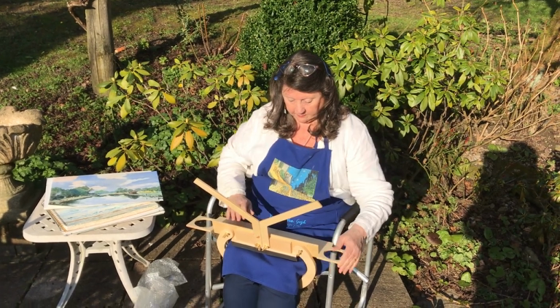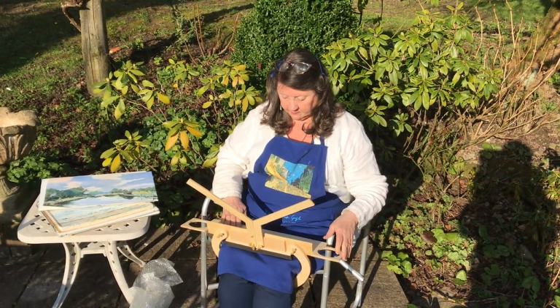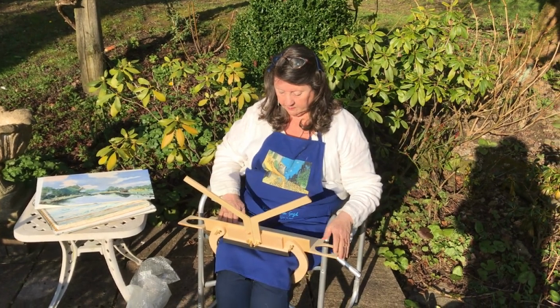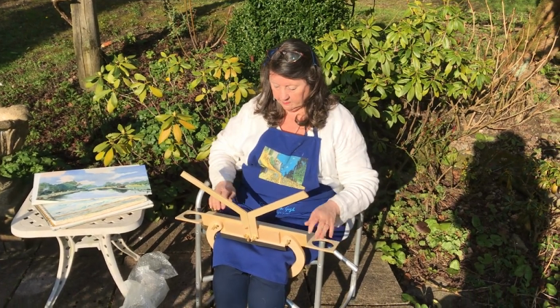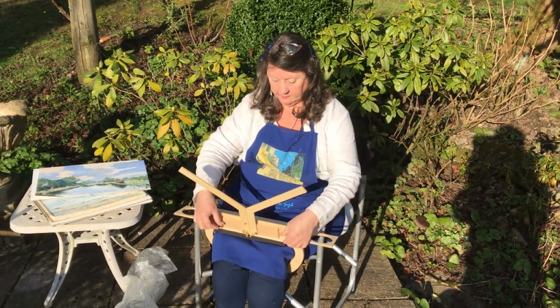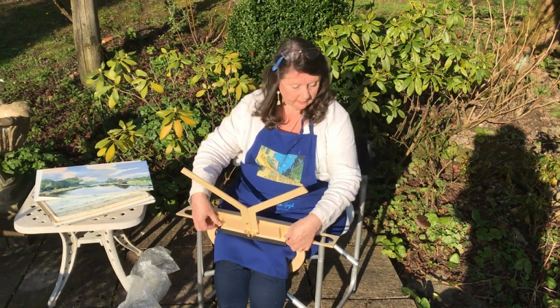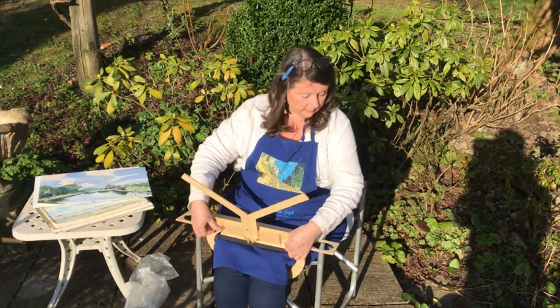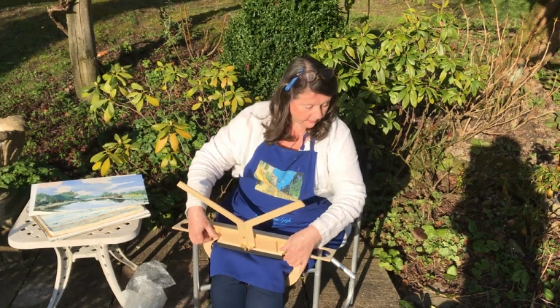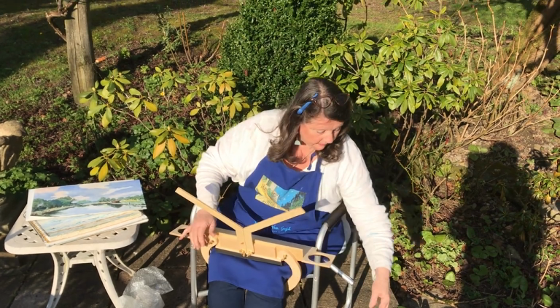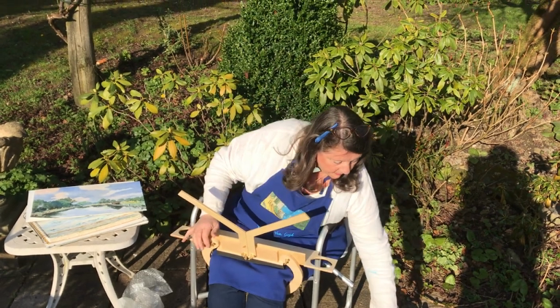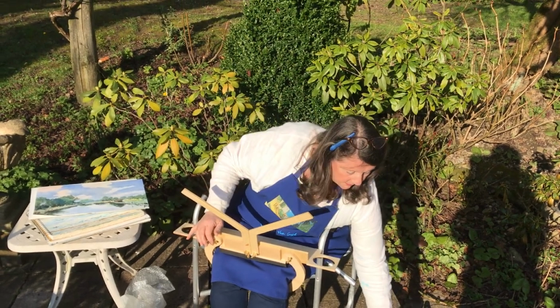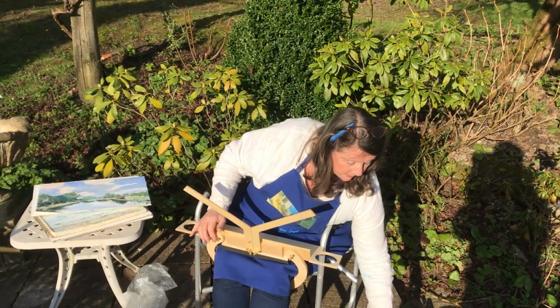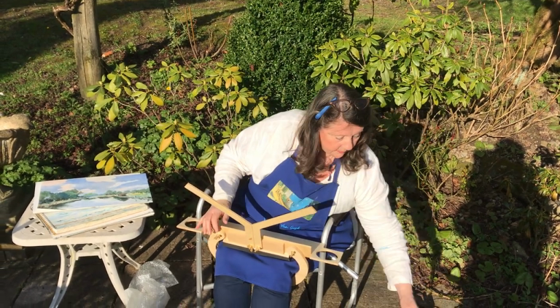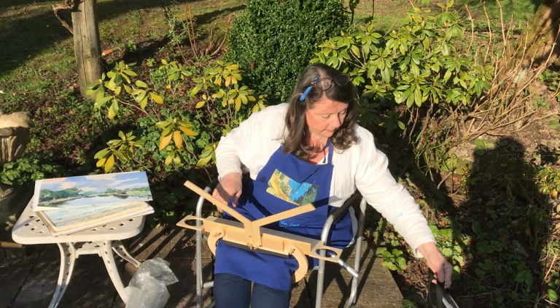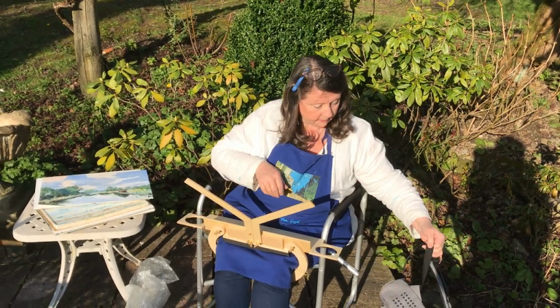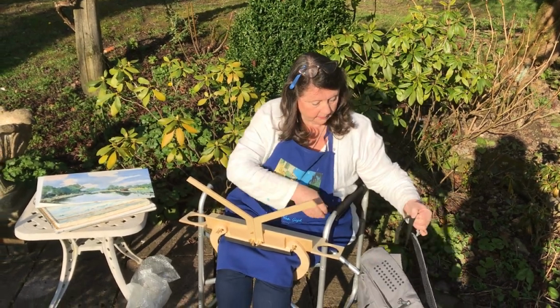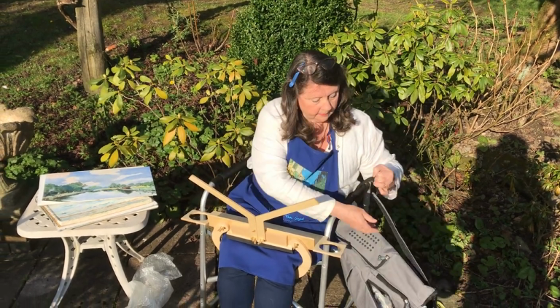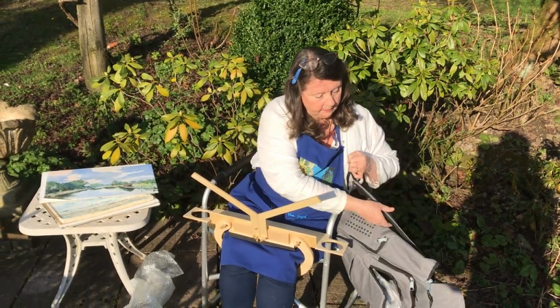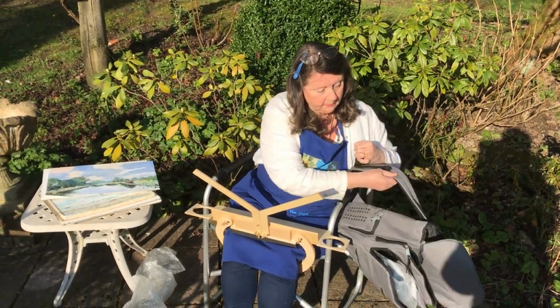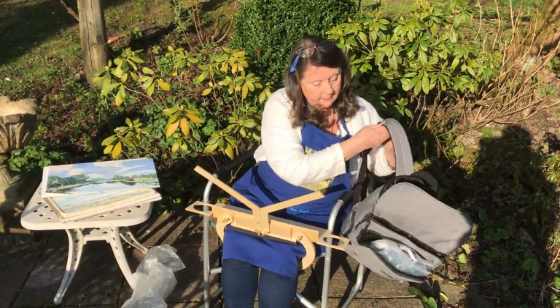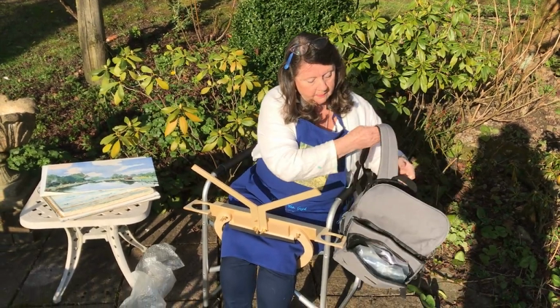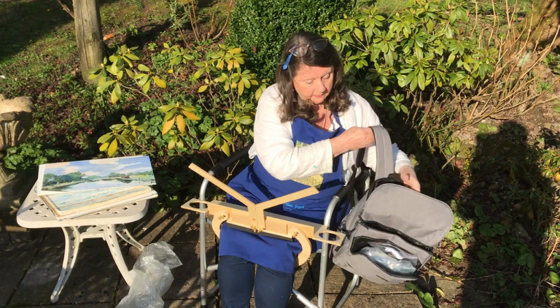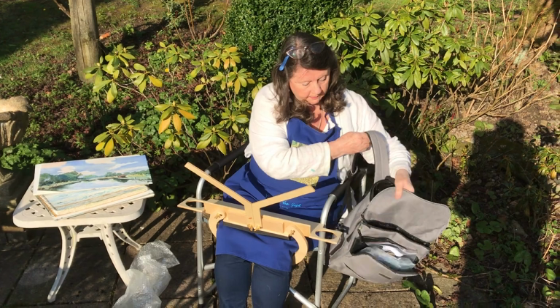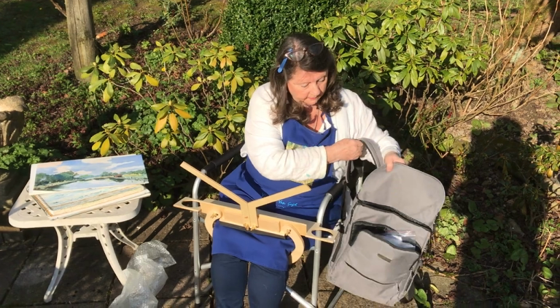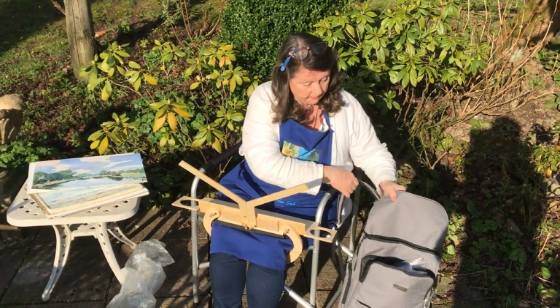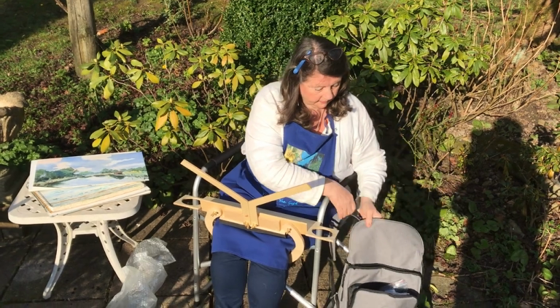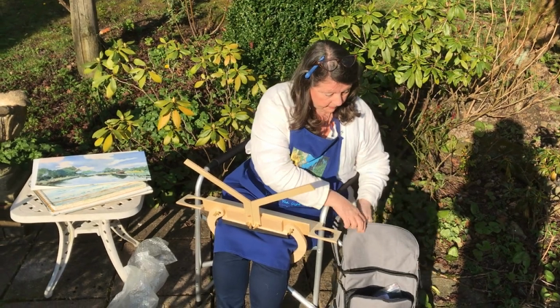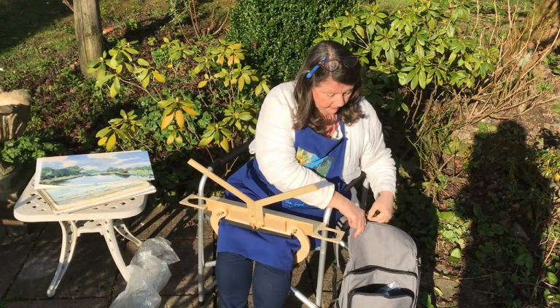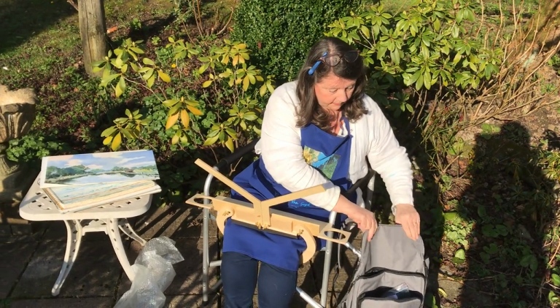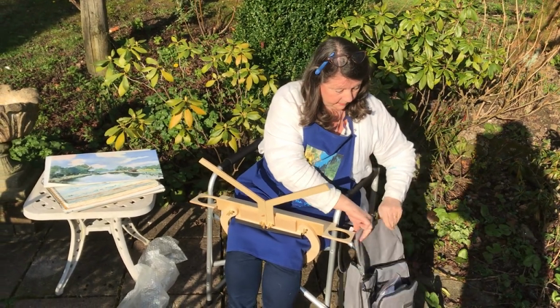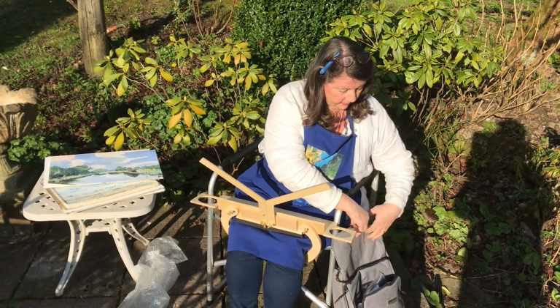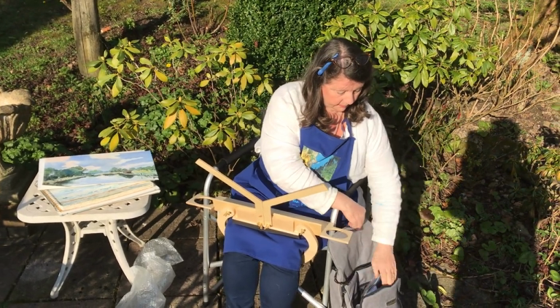You can see the wooden flap just folds down naturally to rest on your lap, and that will take the two collapsible containers. You can use one for water and one for paintbrushes, or whatever else you want — pencils, for example.